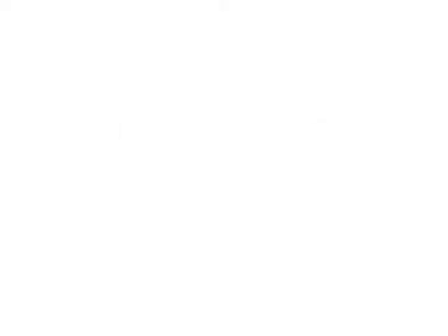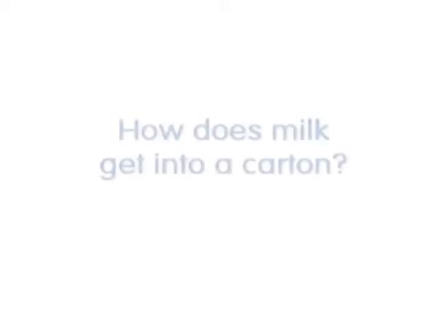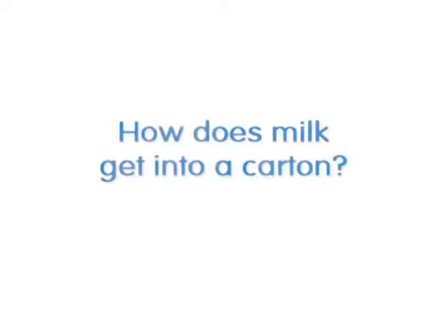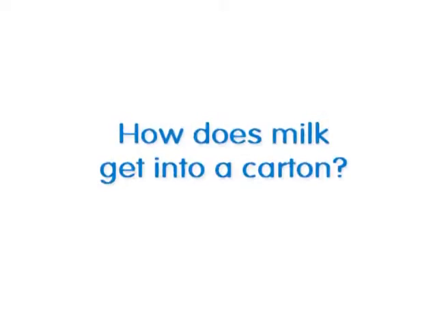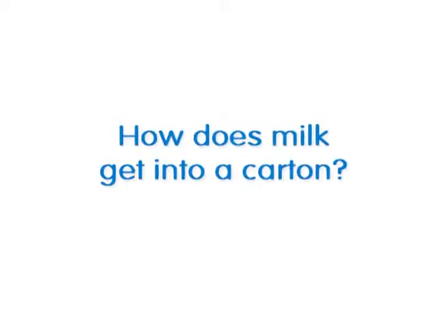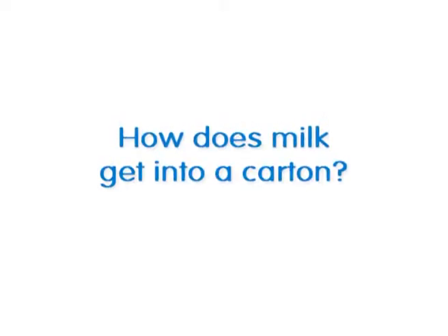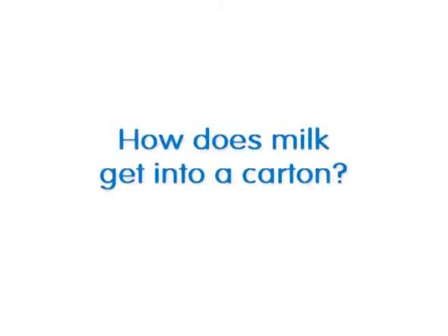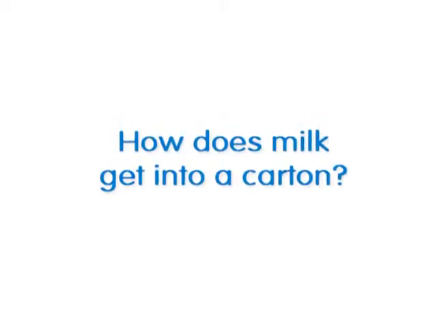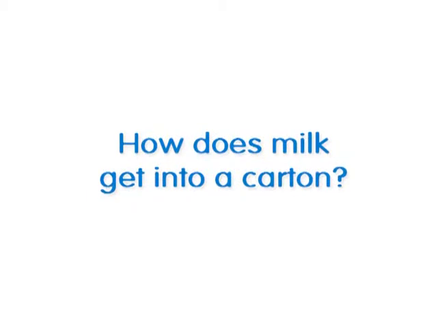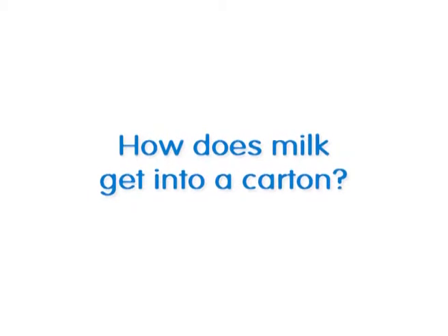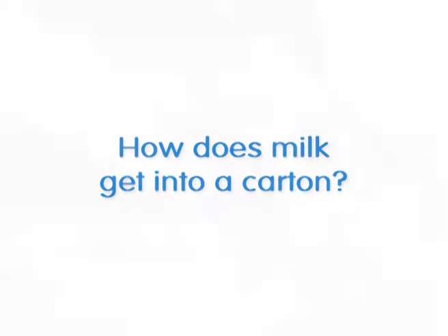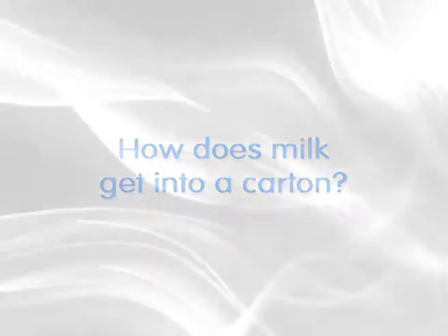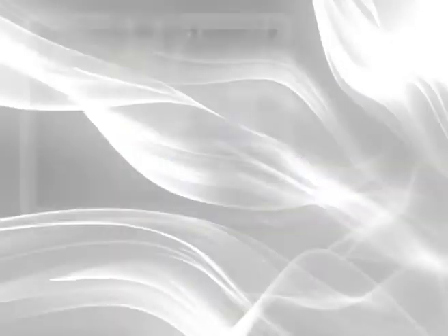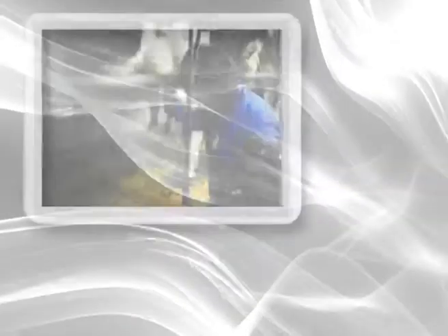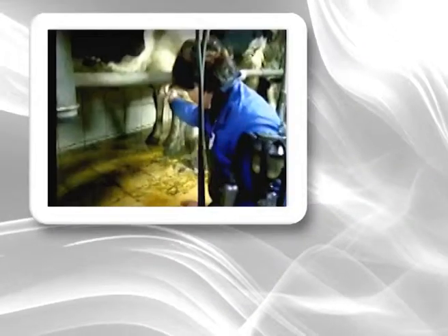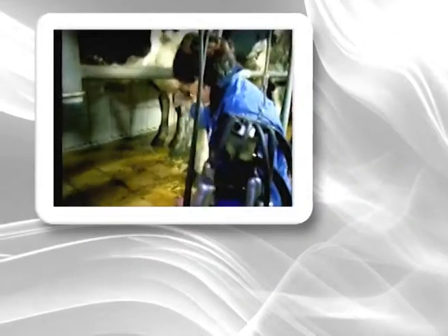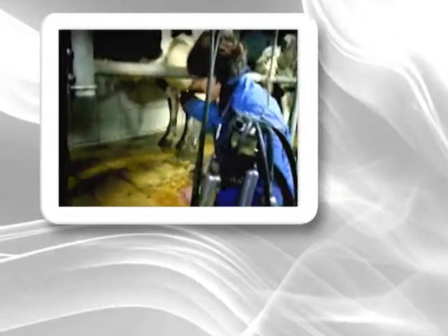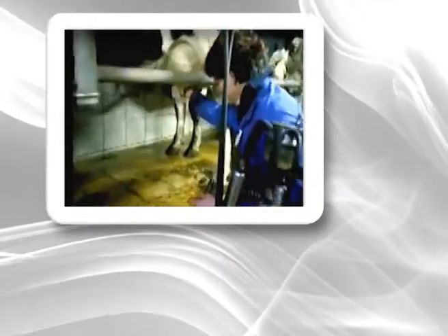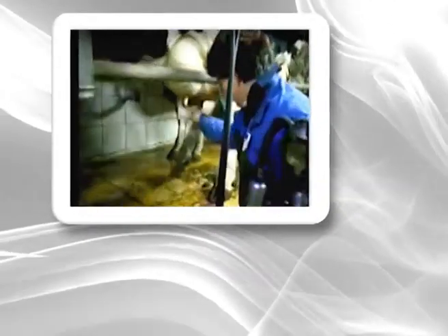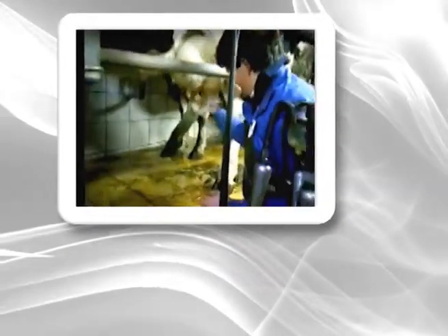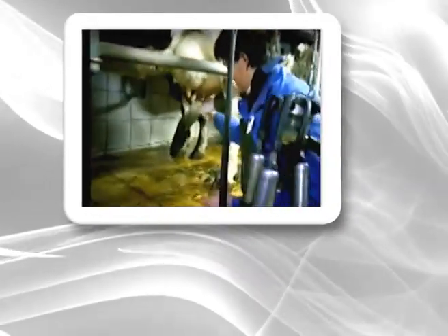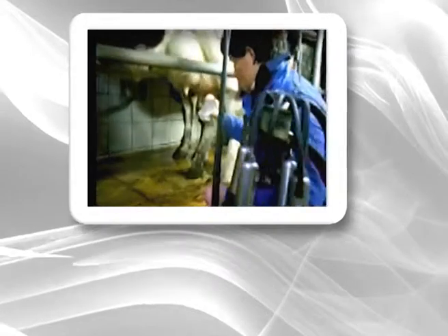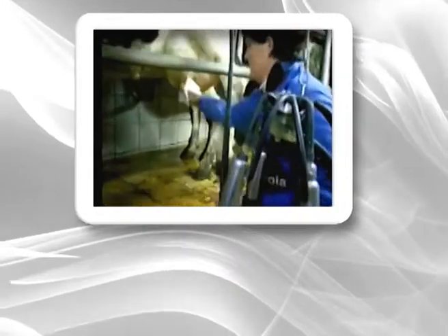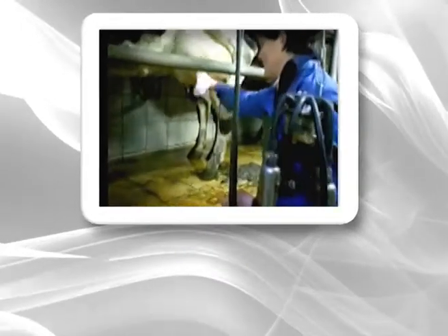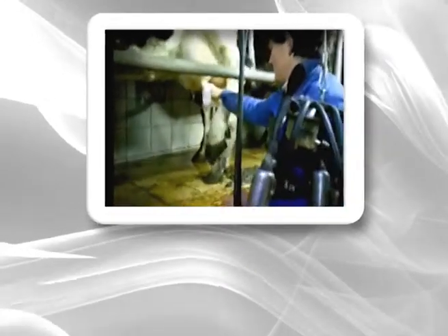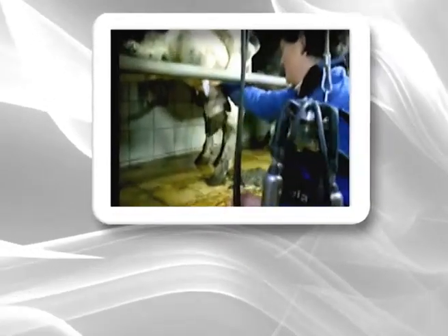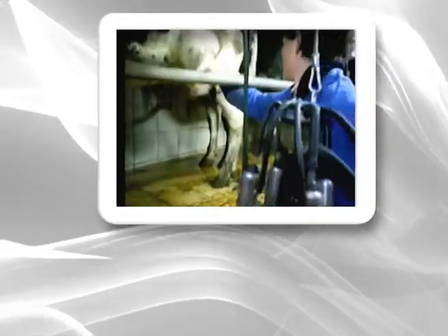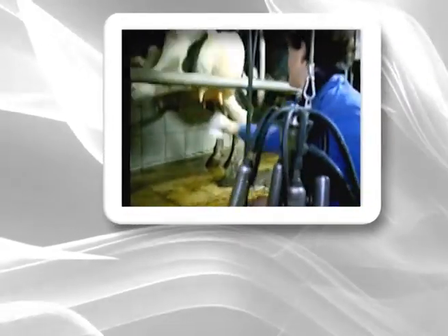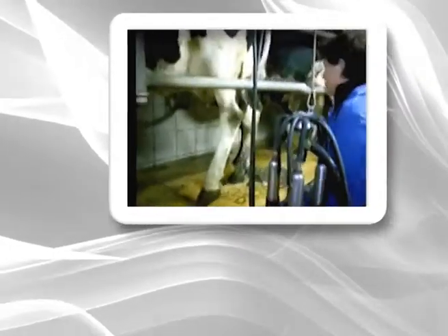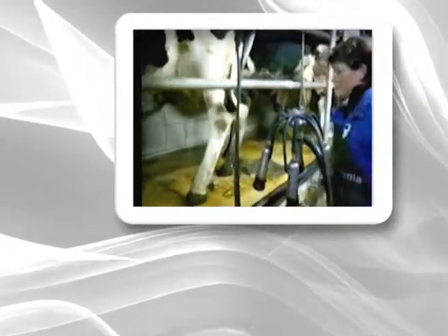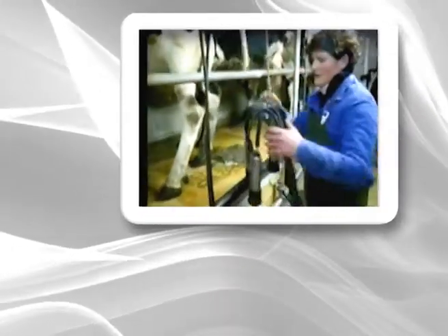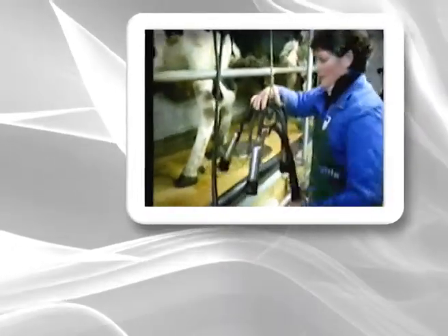What we want to know is, how does milk get into a carton? First, the udder has to be cleaned. Nowadays, milking isn't done in the time-honoured manner by hand, but by a machine.